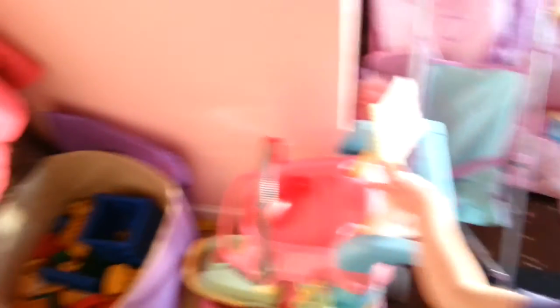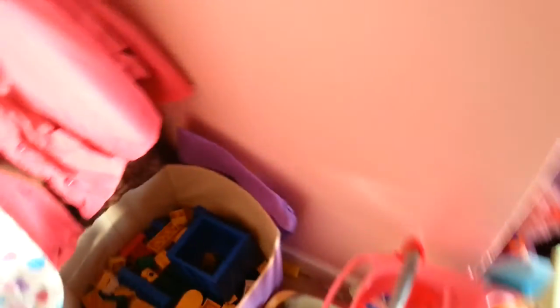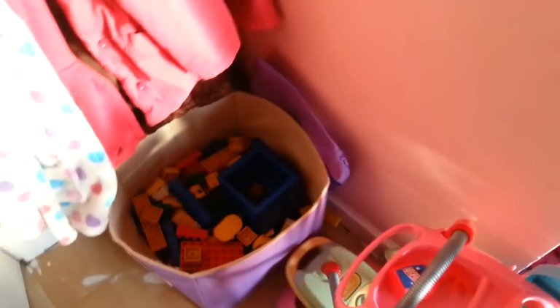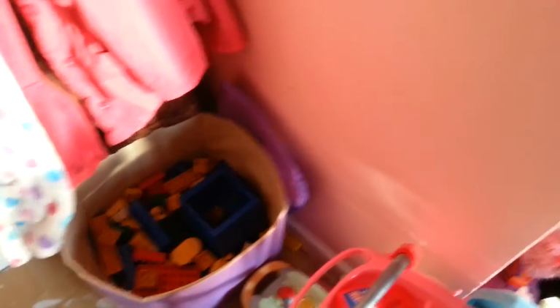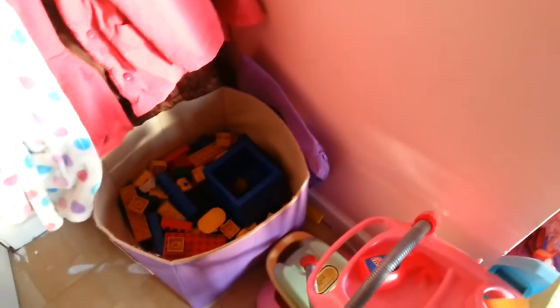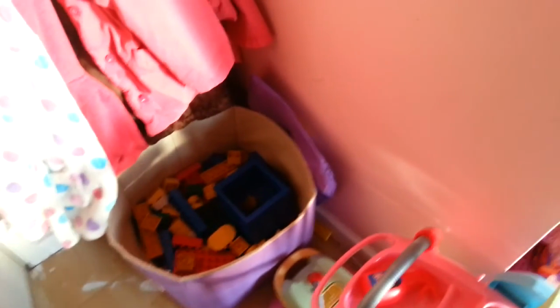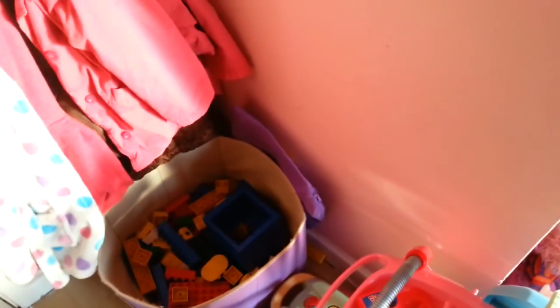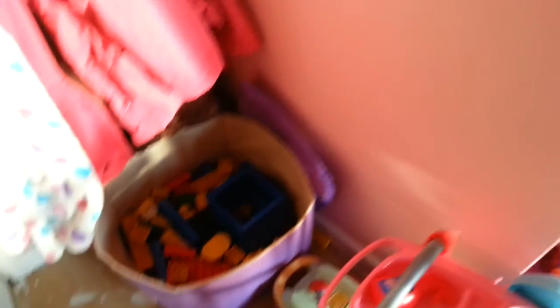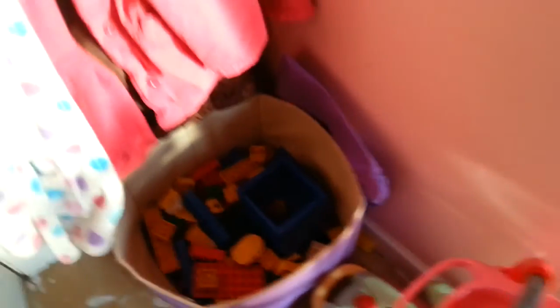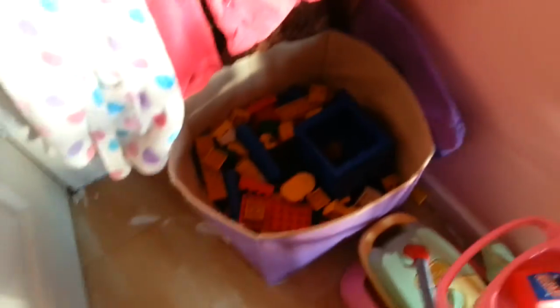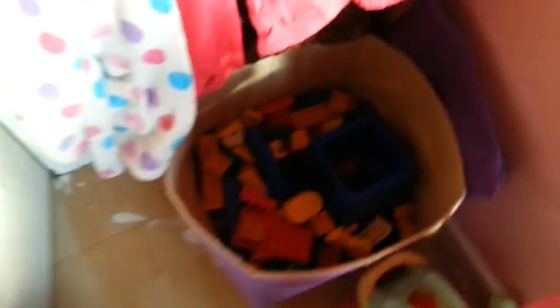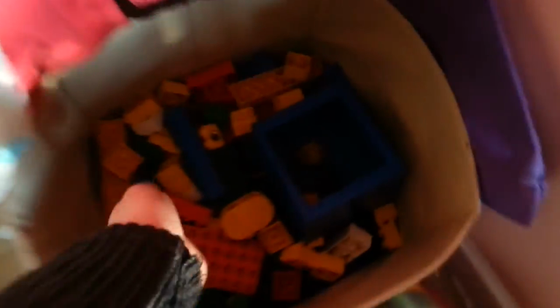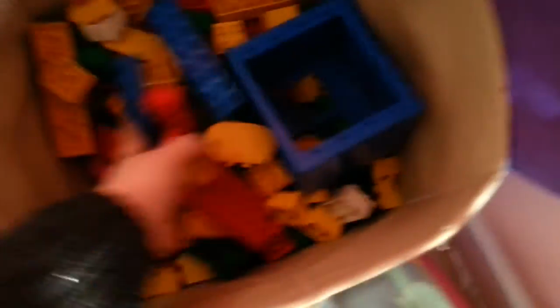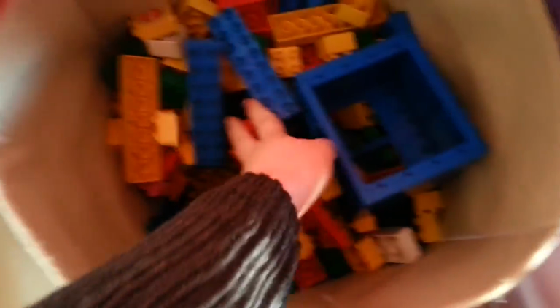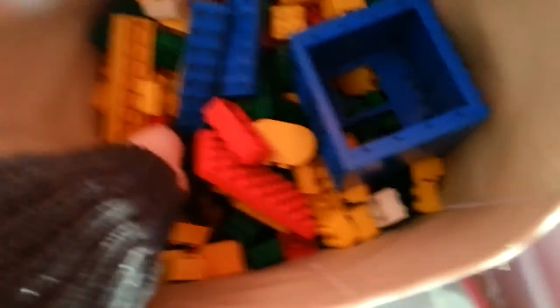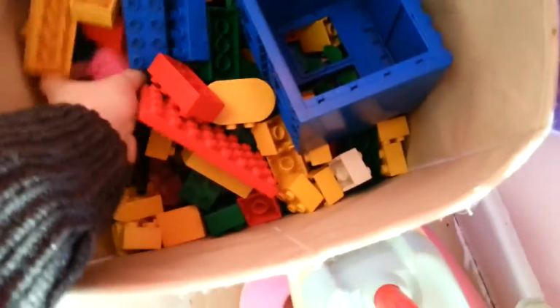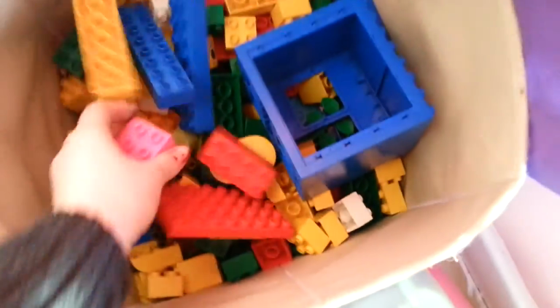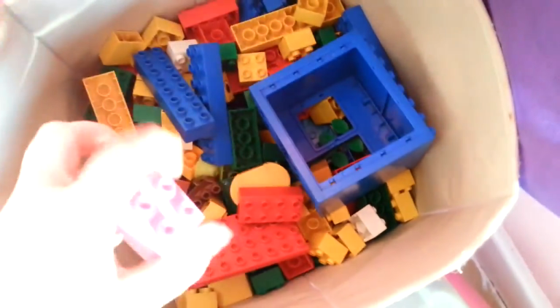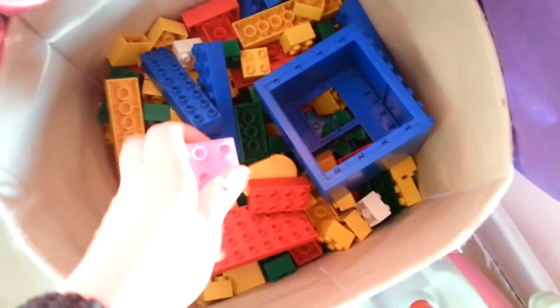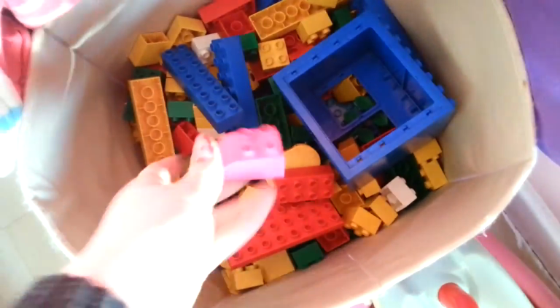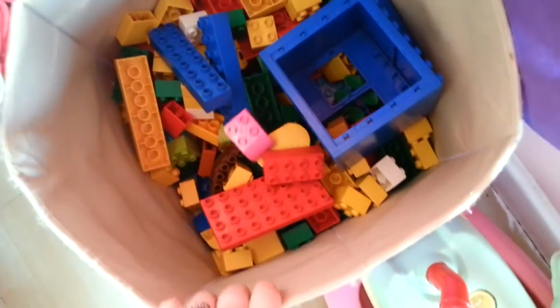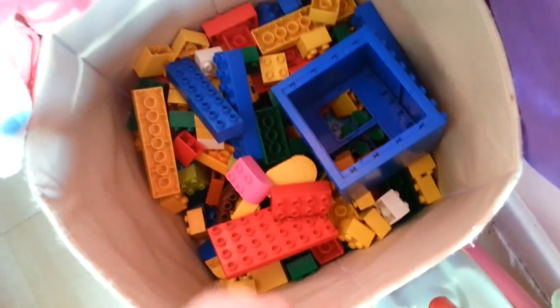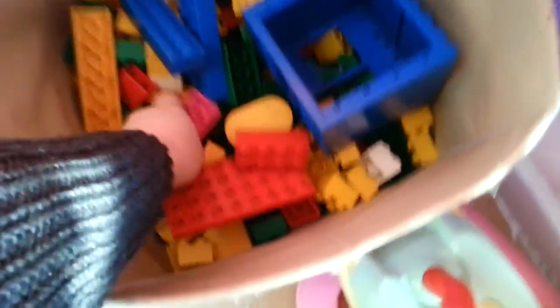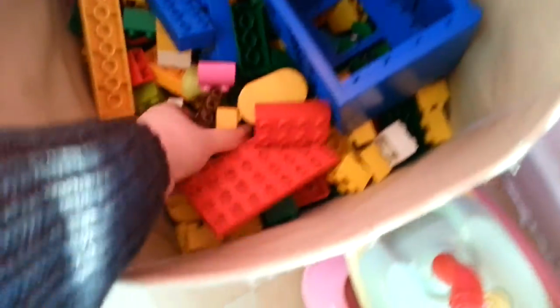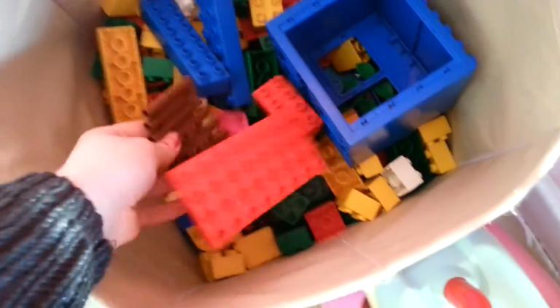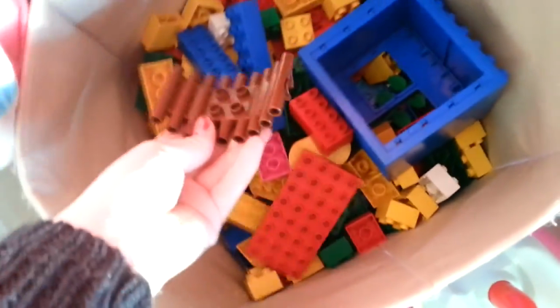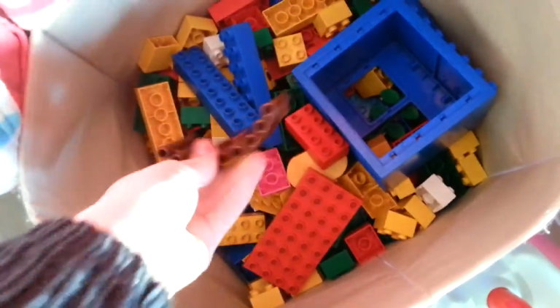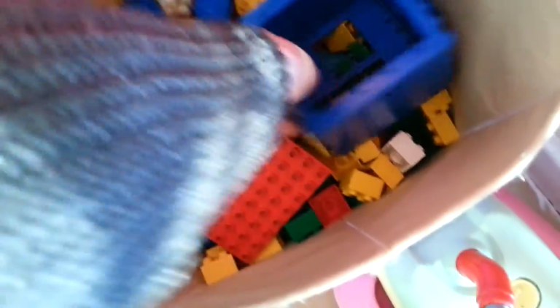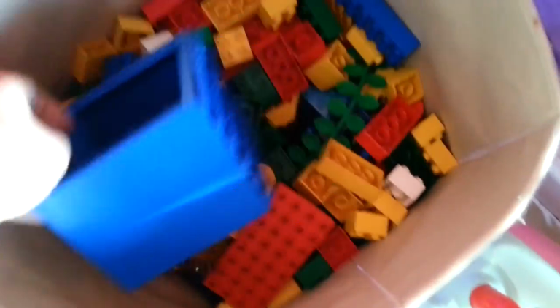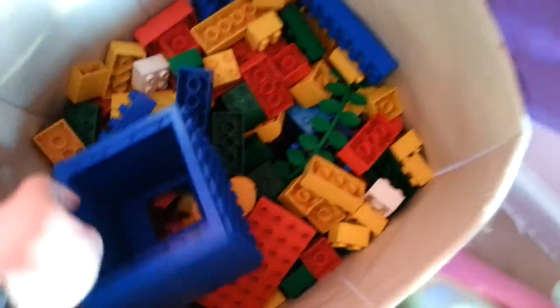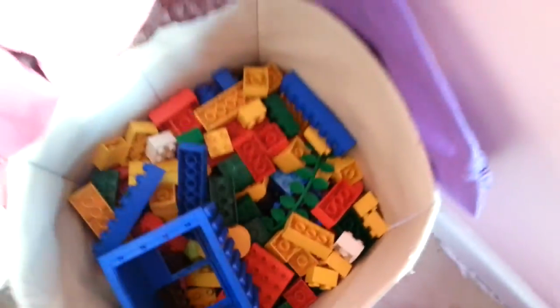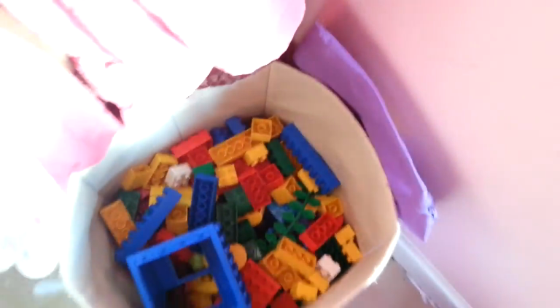We did get another box of duplo, but I think the box has been thrown out. We've just put all her duplo in here now — loads of different colours, and there's part of her Jake and the Neverland Pirates bits in there.